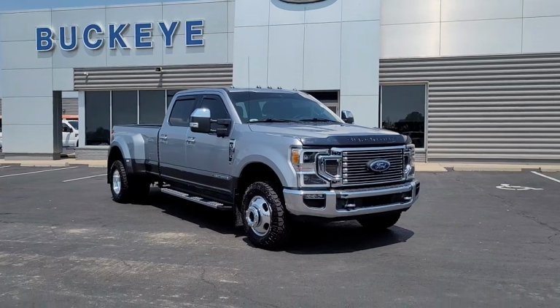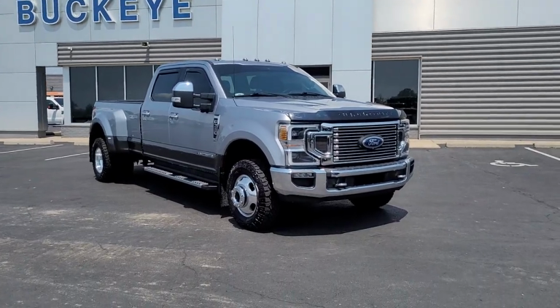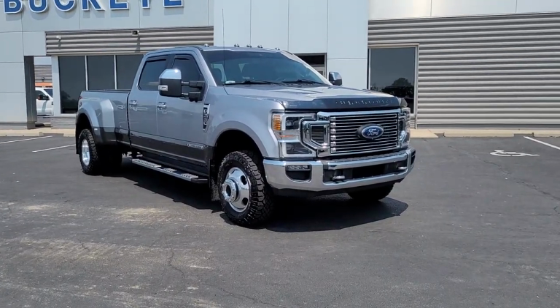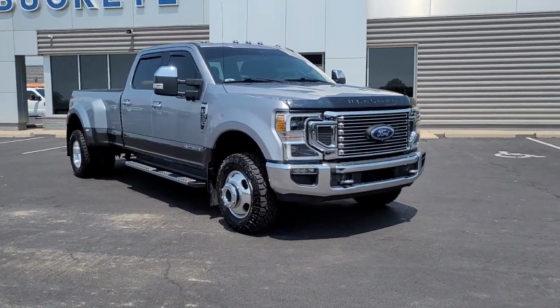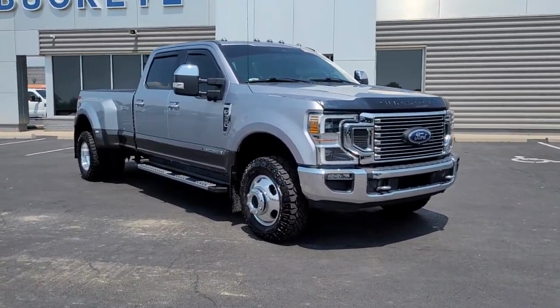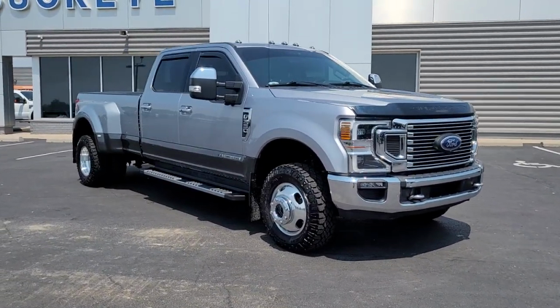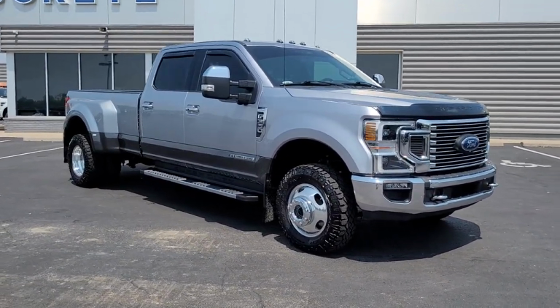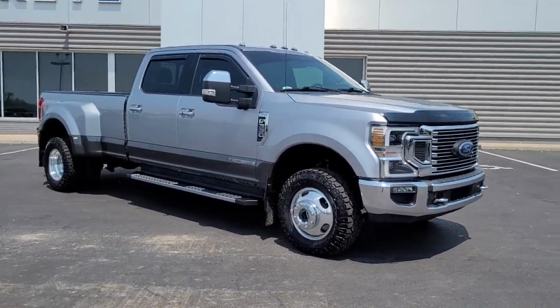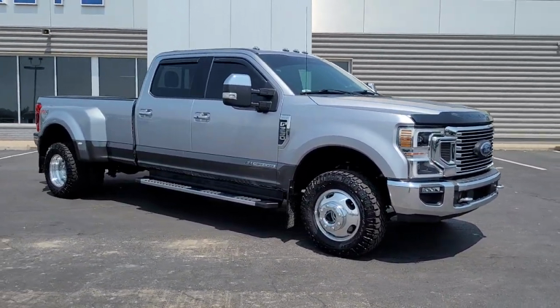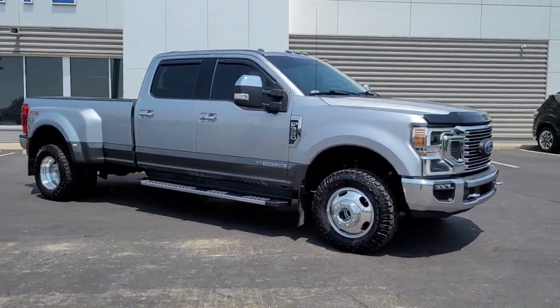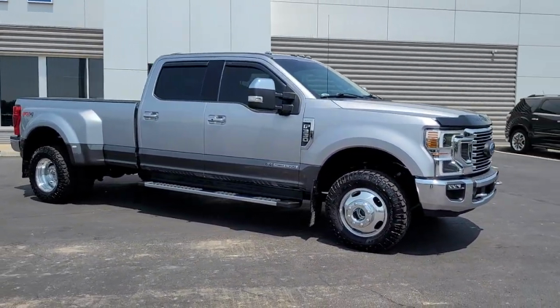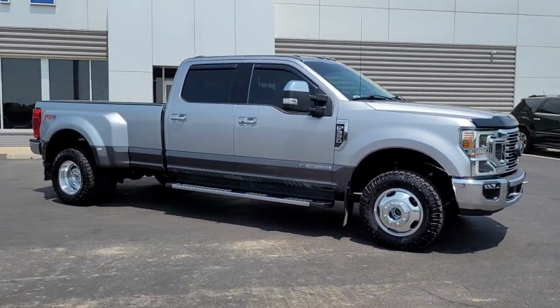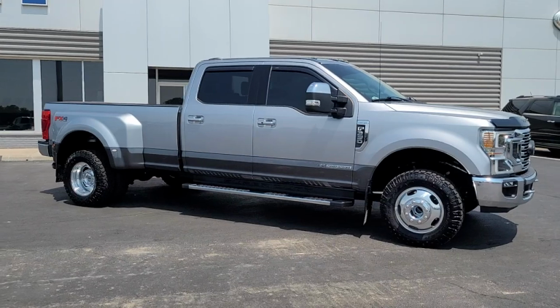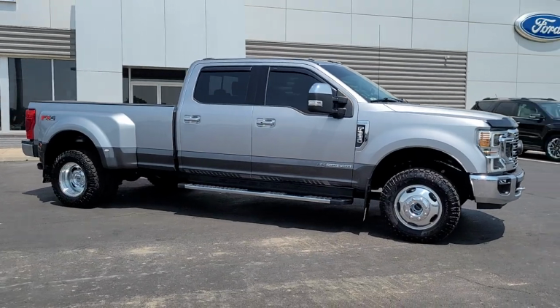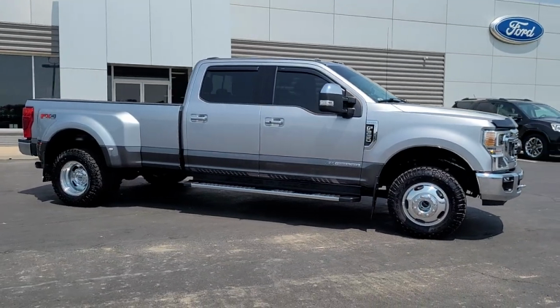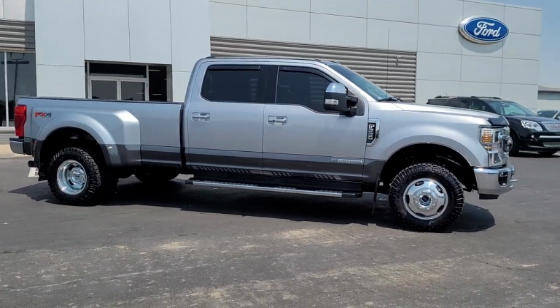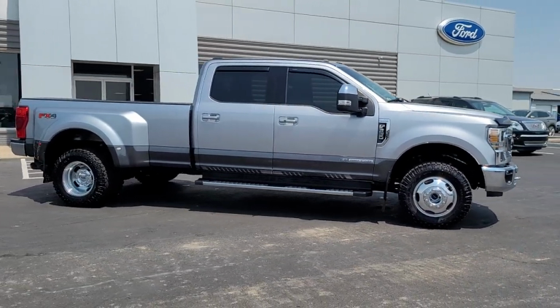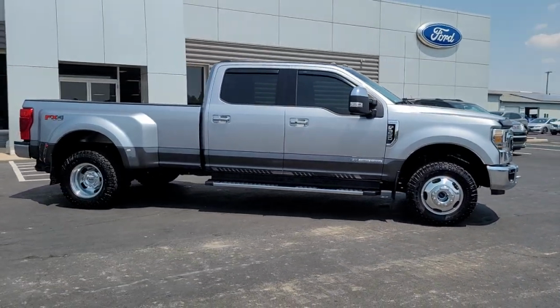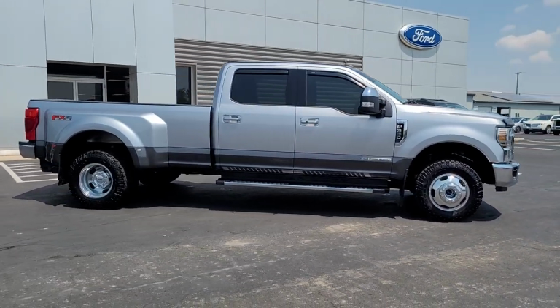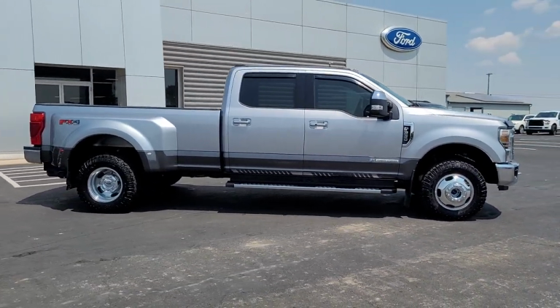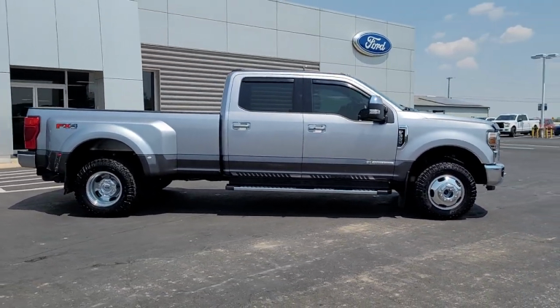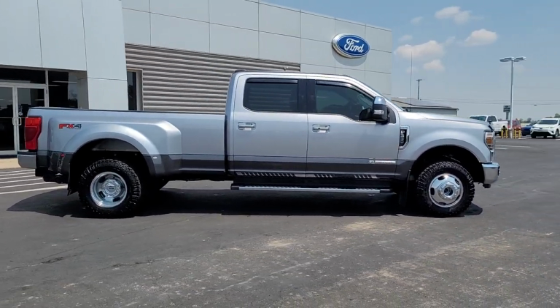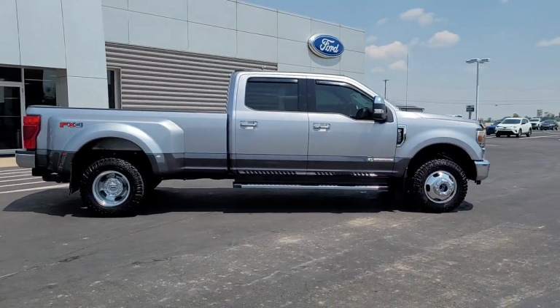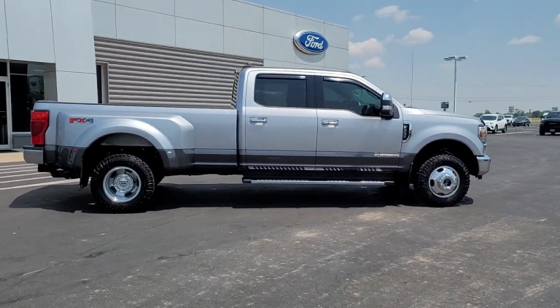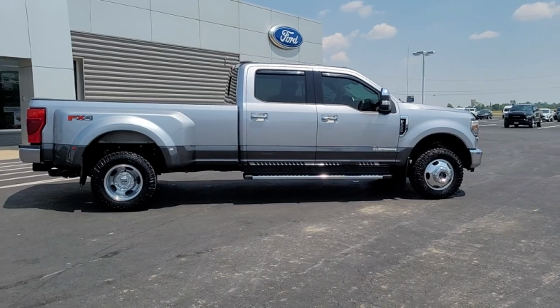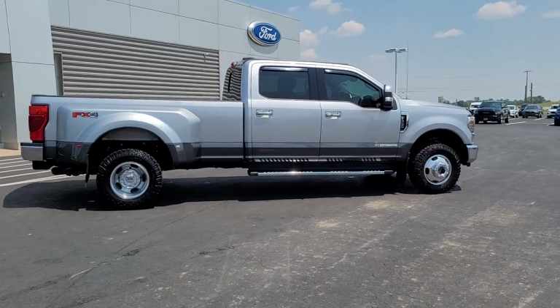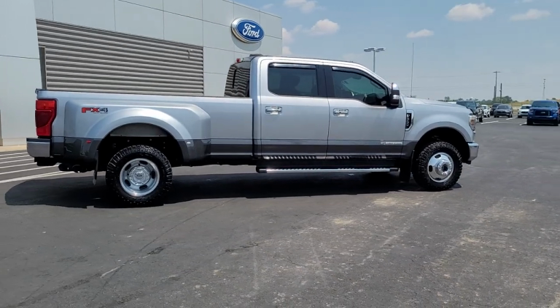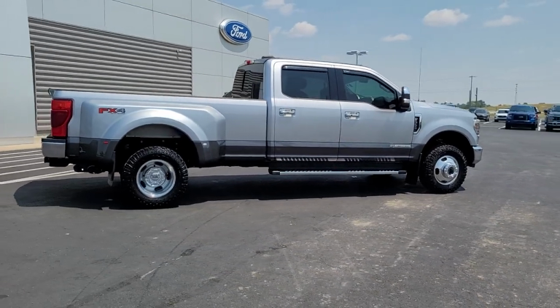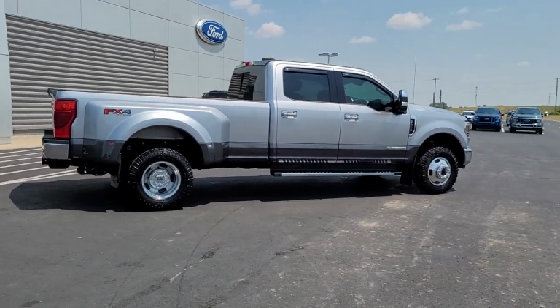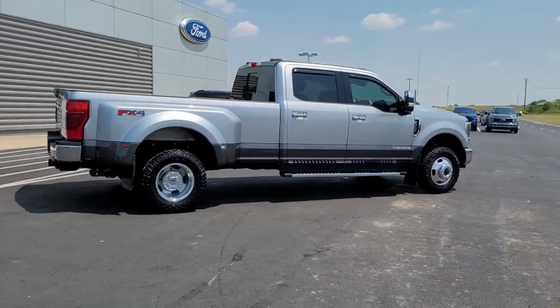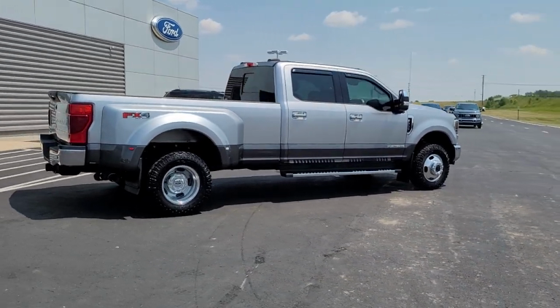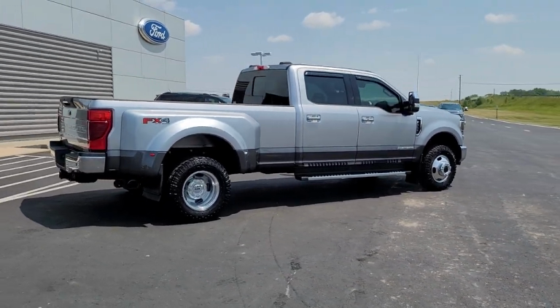Looking for your dream car? It could be the 2020 Ford Super Duty. With less than 40,000 miles on the odometer, this vehicle stands out from the rest. Get the full-size pickup you can count on.